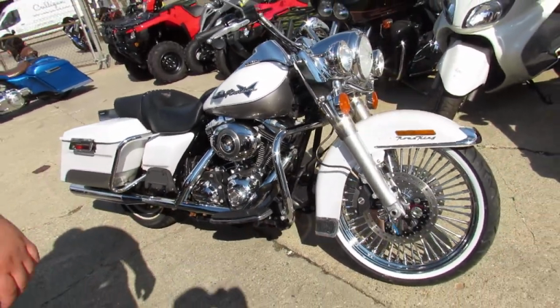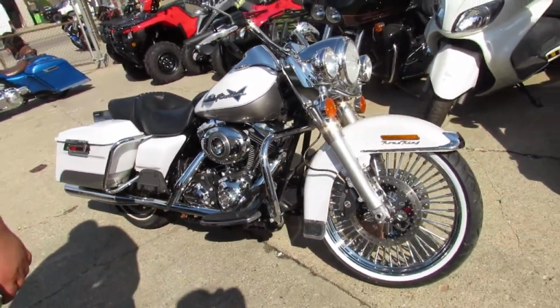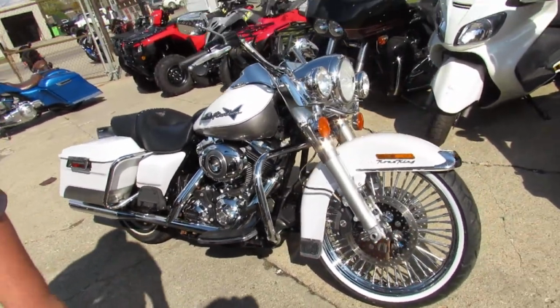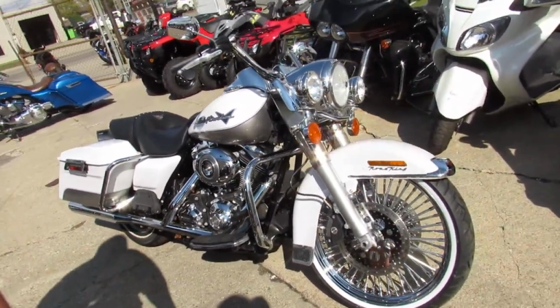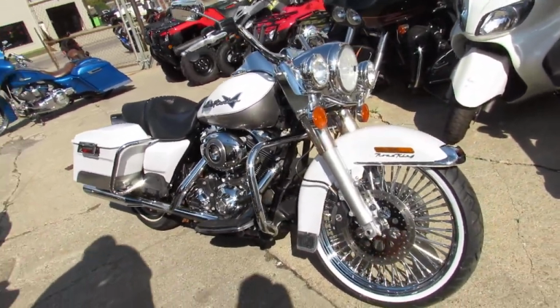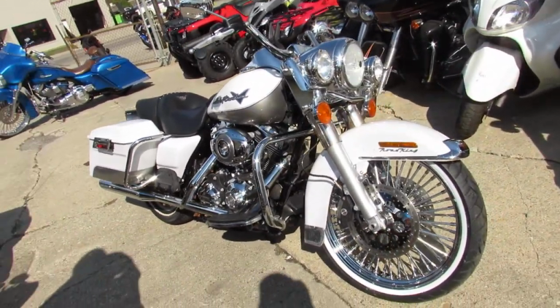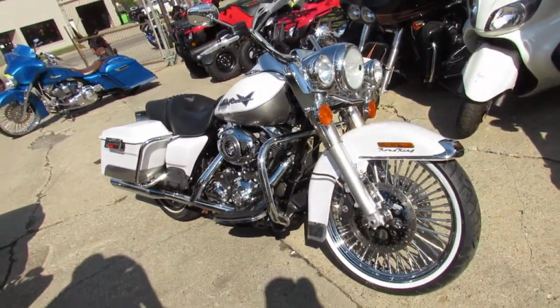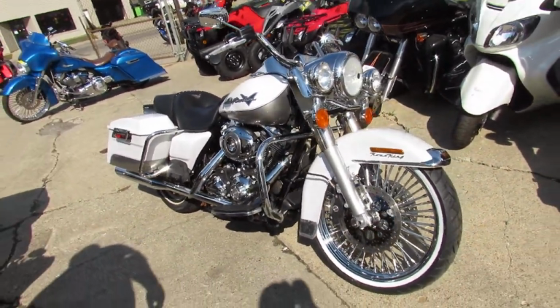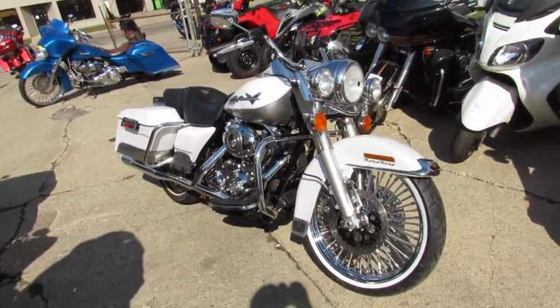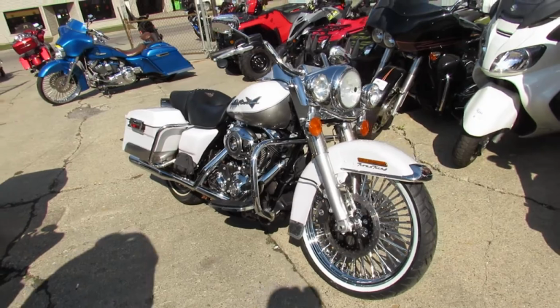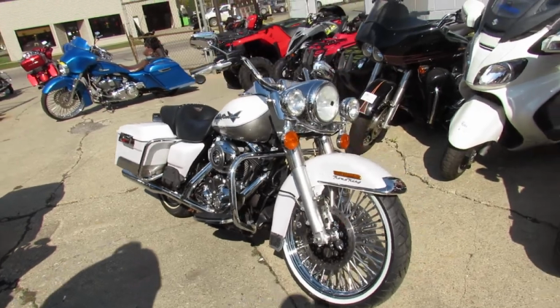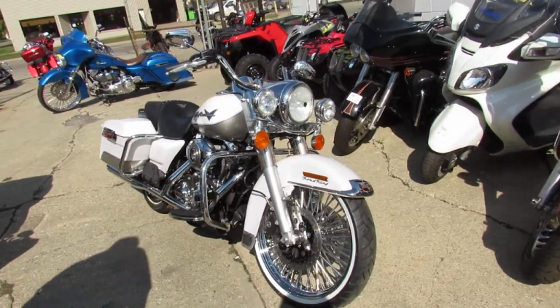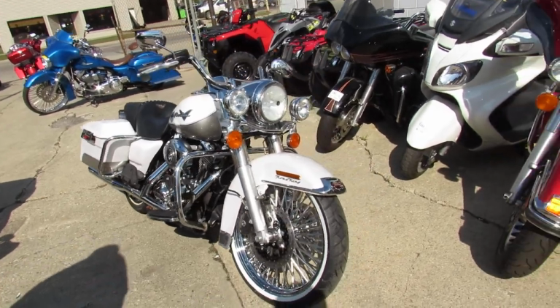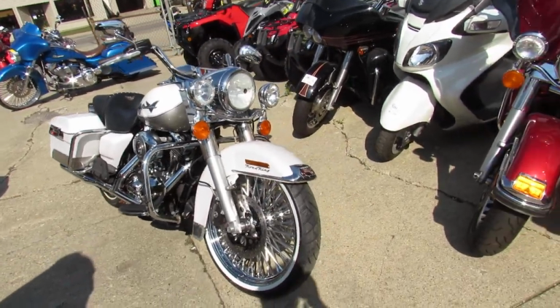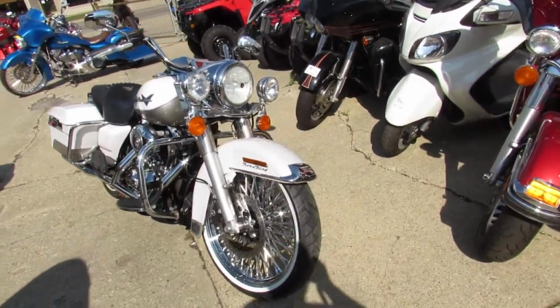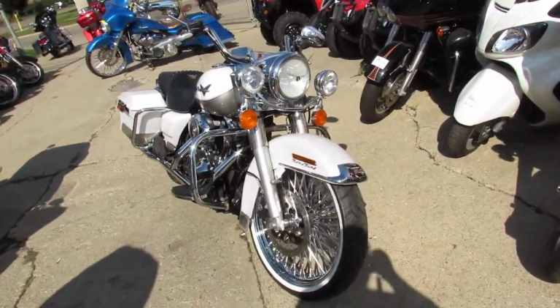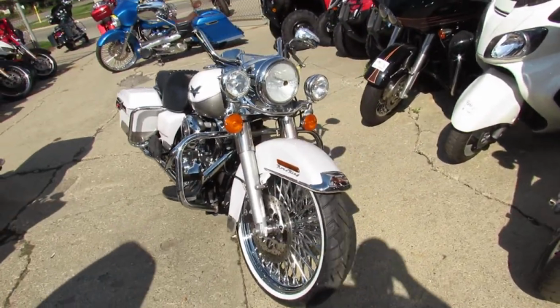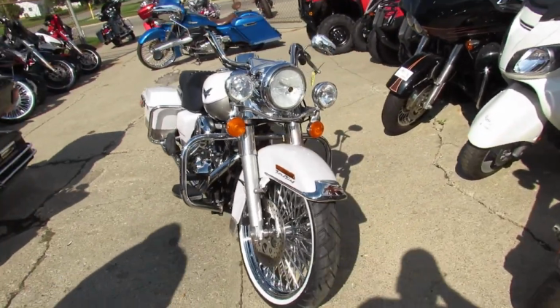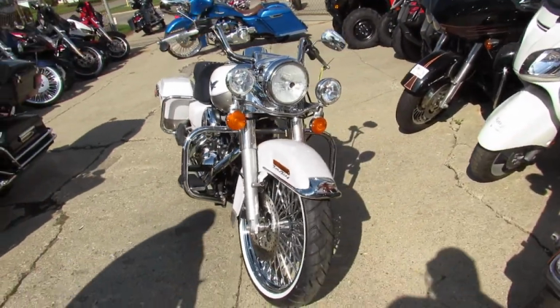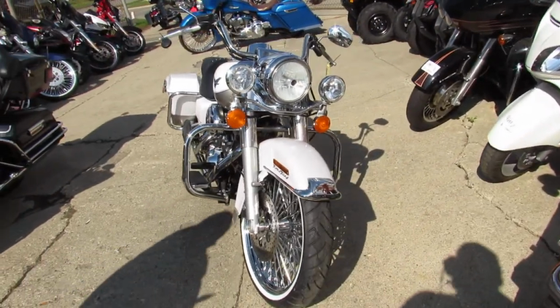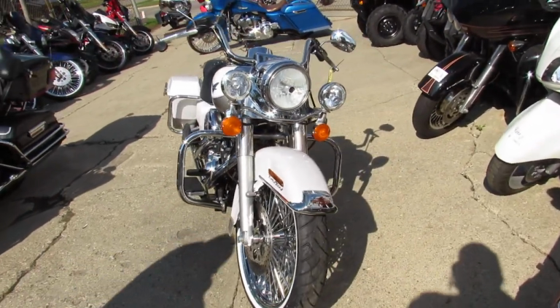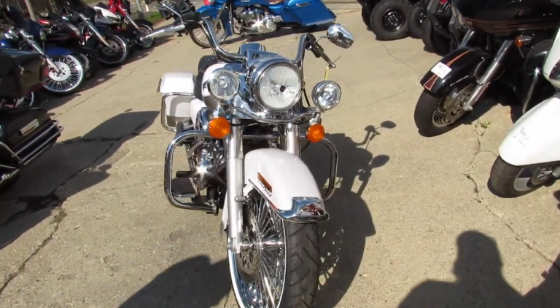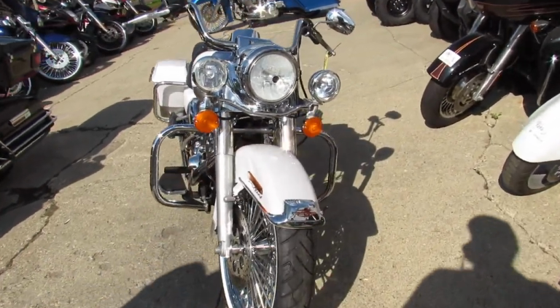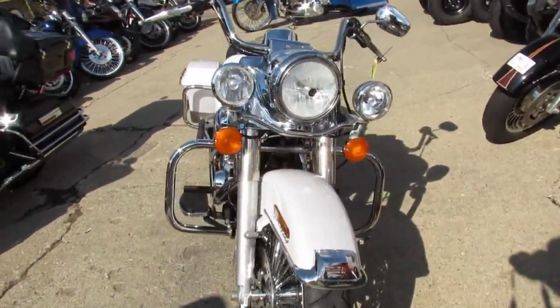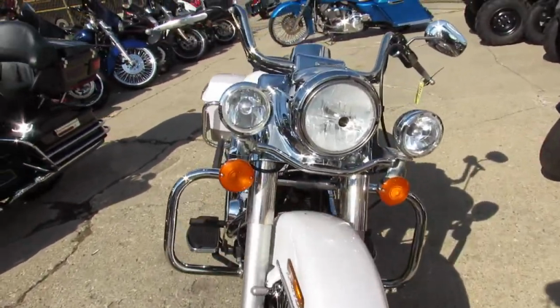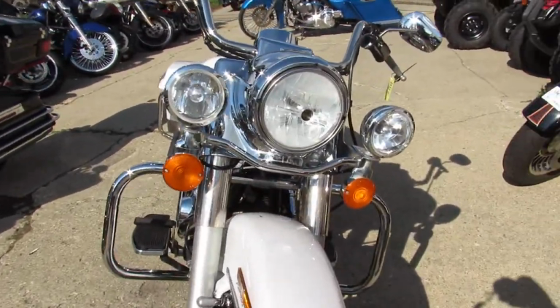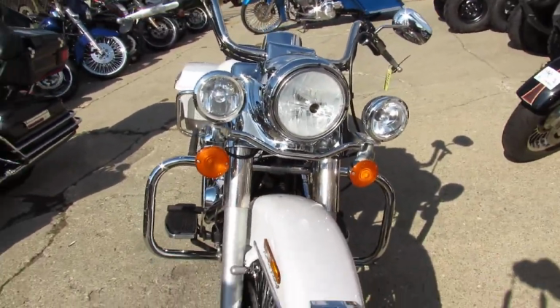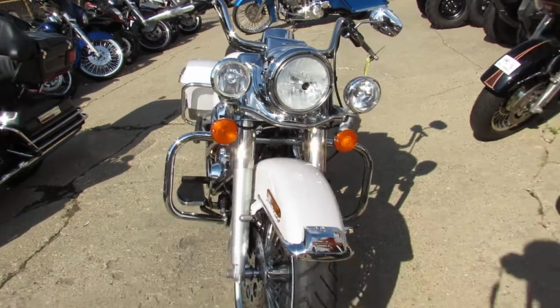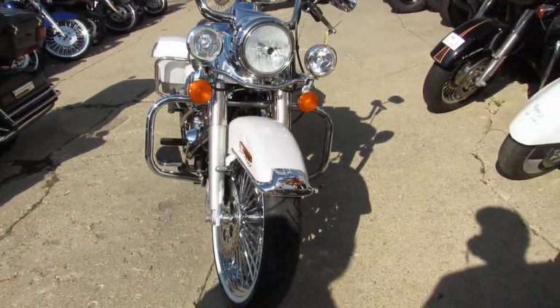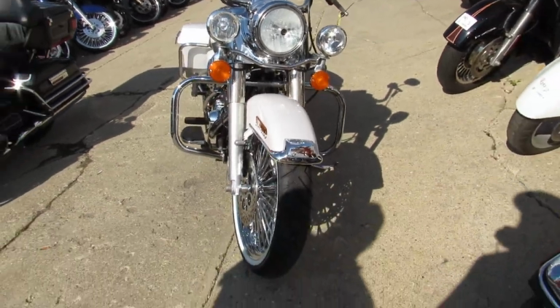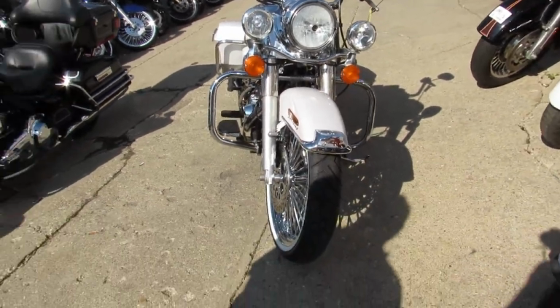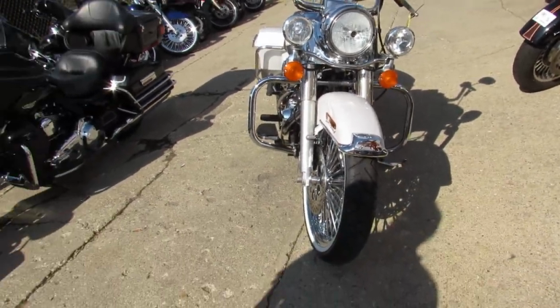And again, only 5,383 miles. You can stand out from the crowds and turn heads everywhere you go on this beautiful Road King, guys.